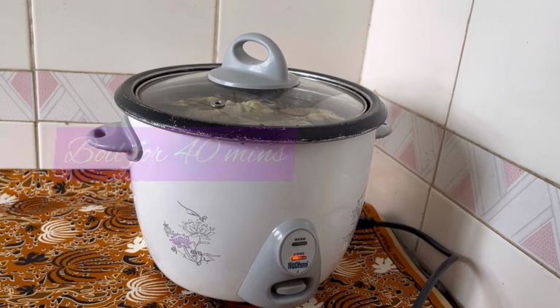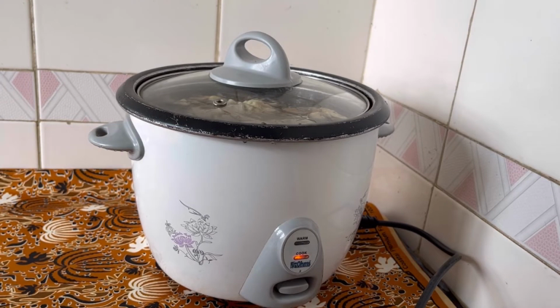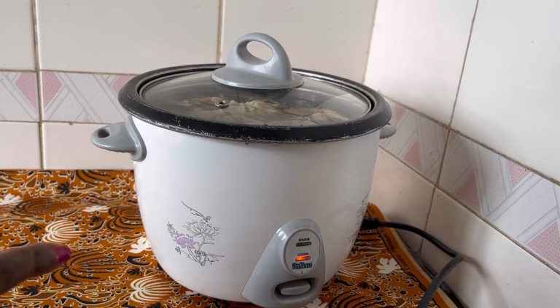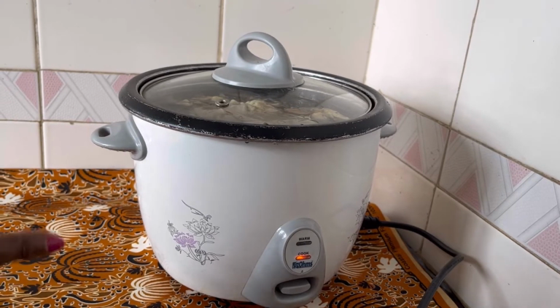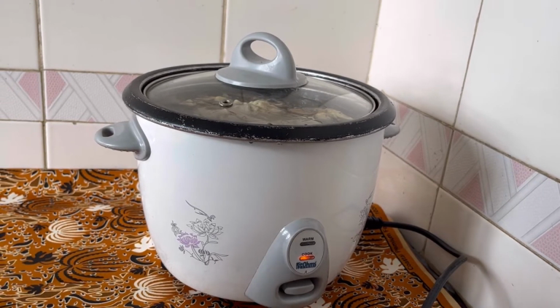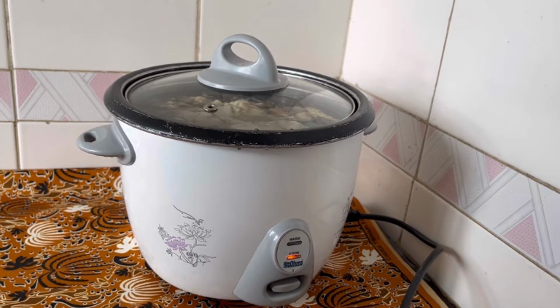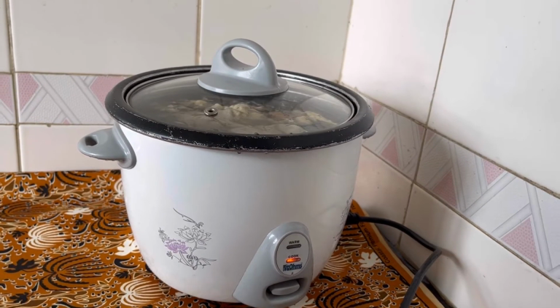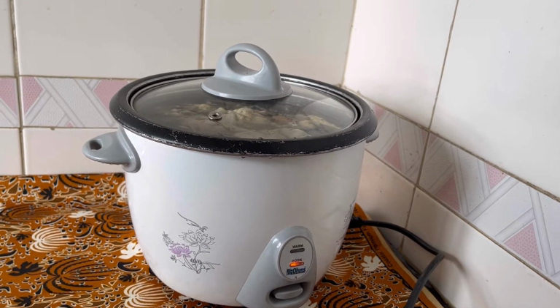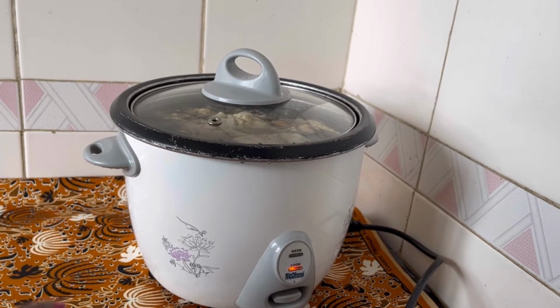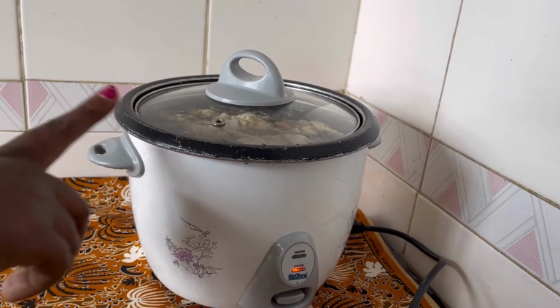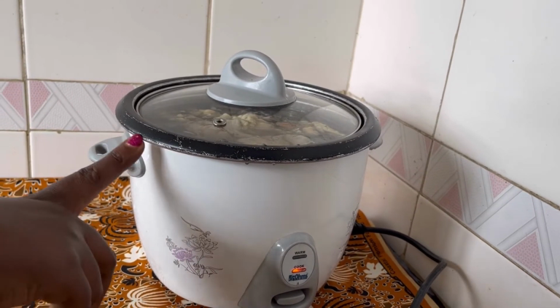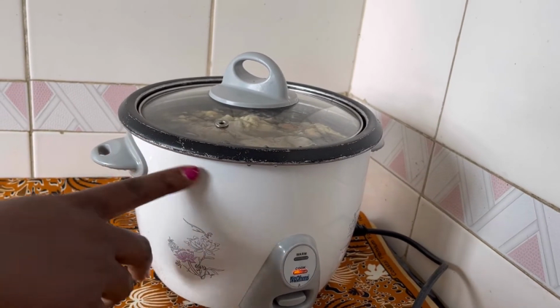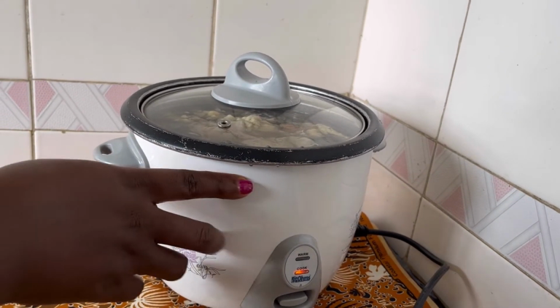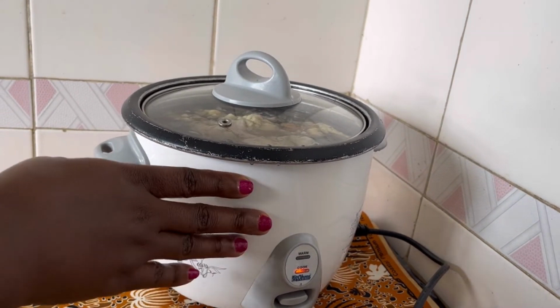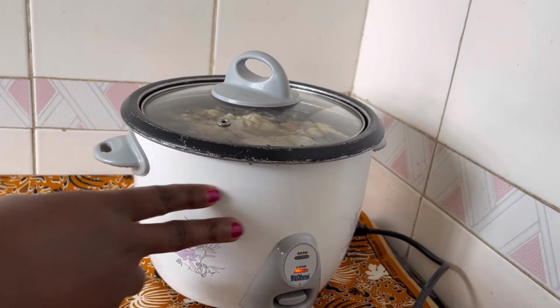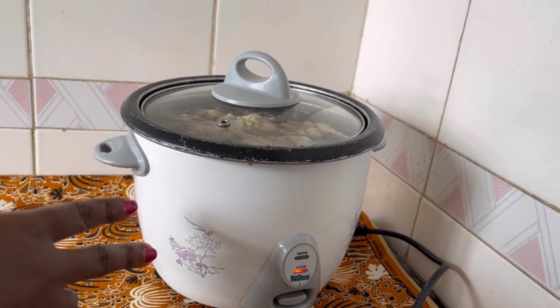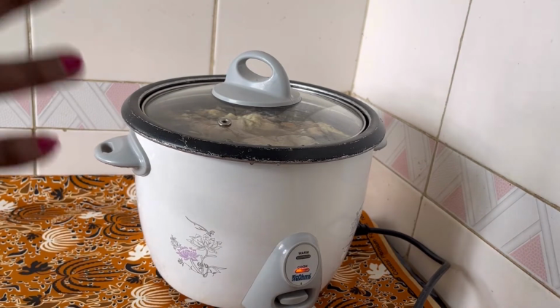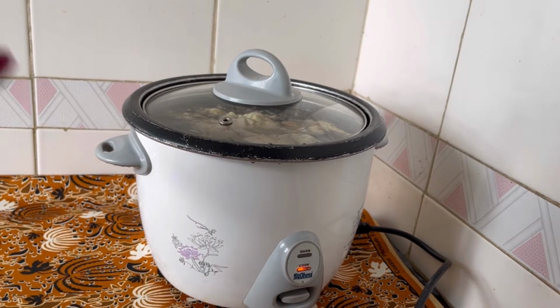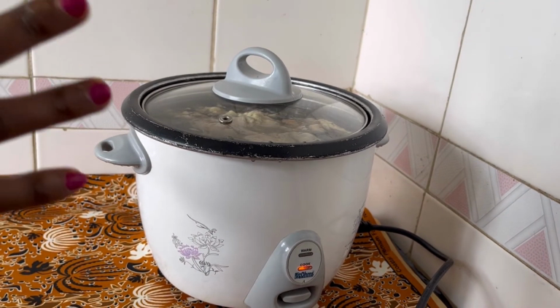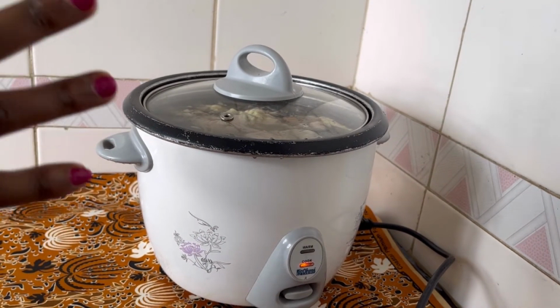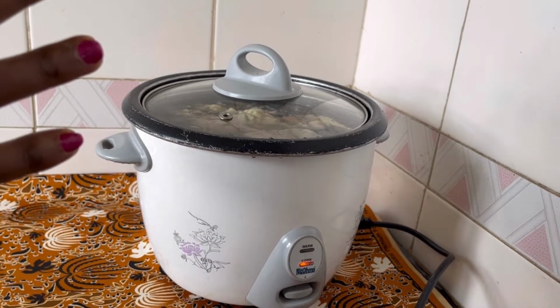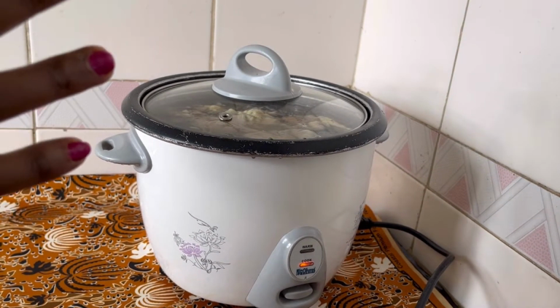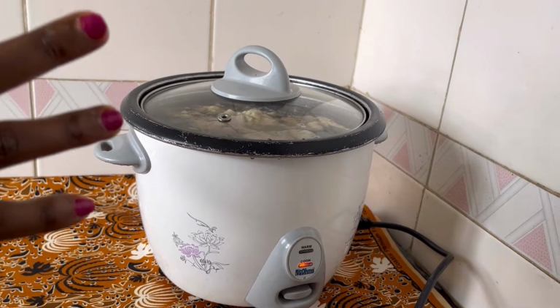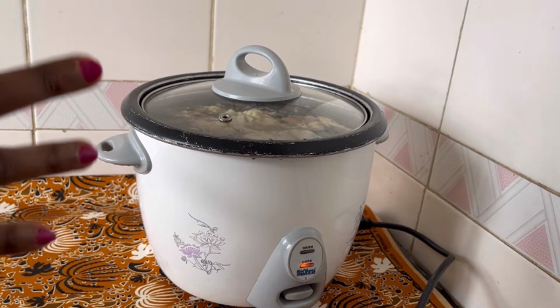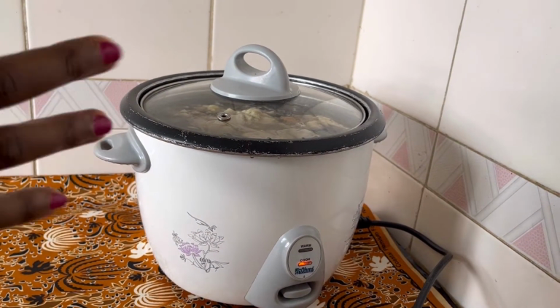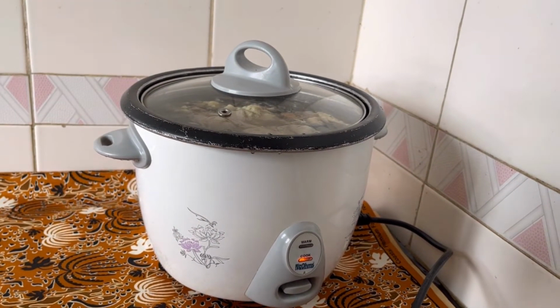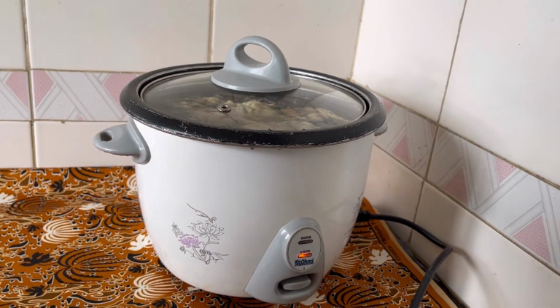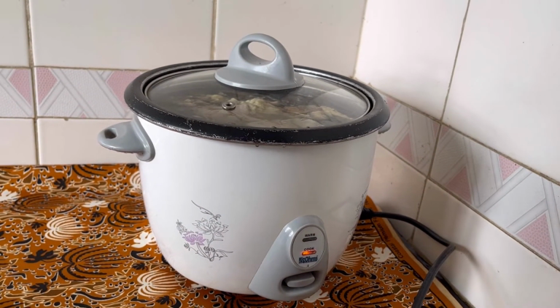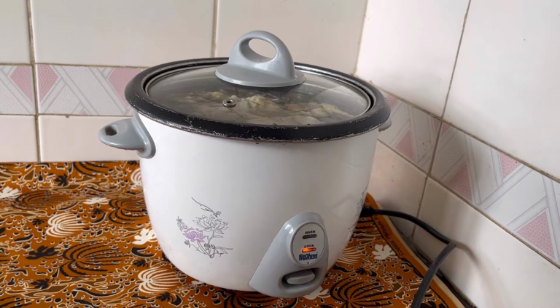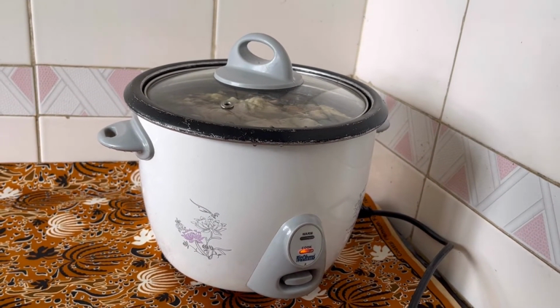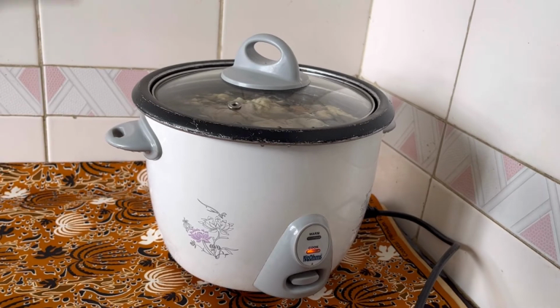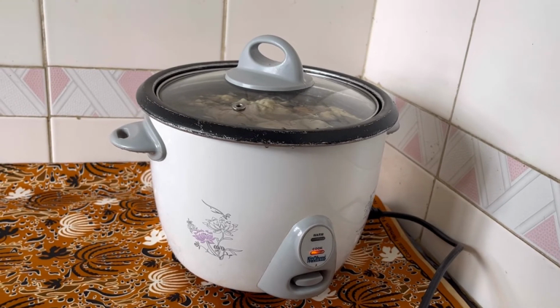By 40 minutes they will be ready. And then I'll show you how to prepare them. So let's wait for them to boil first. And when they are ready, I'll be back to show you guys.